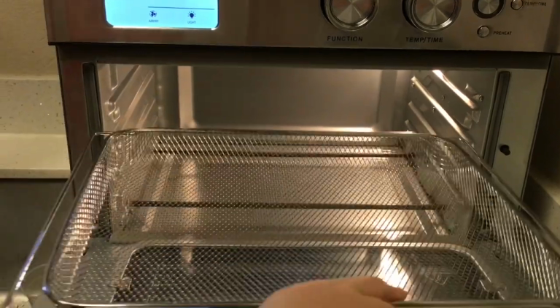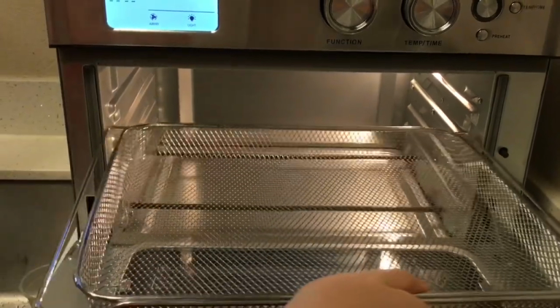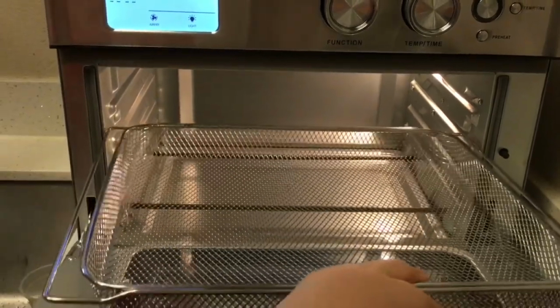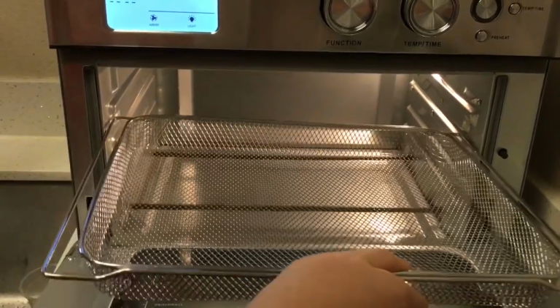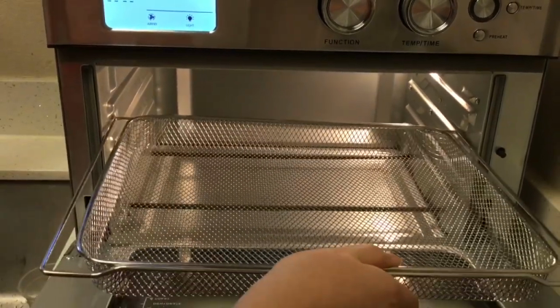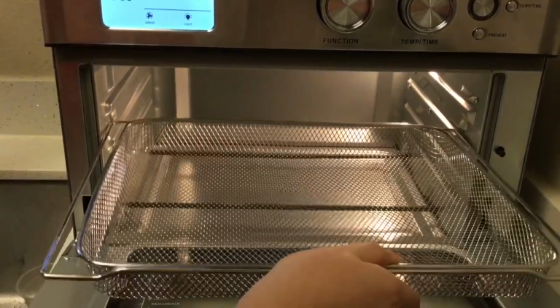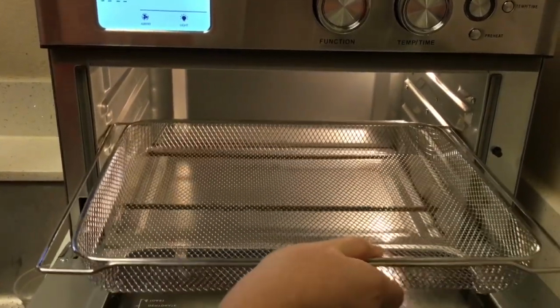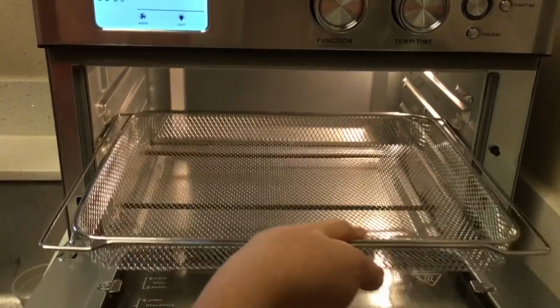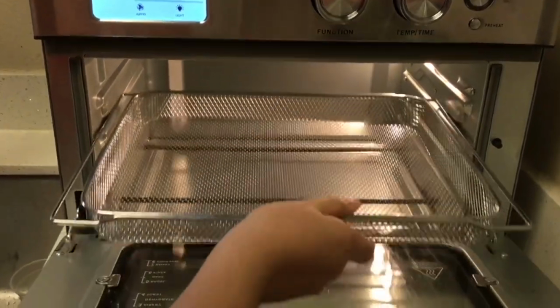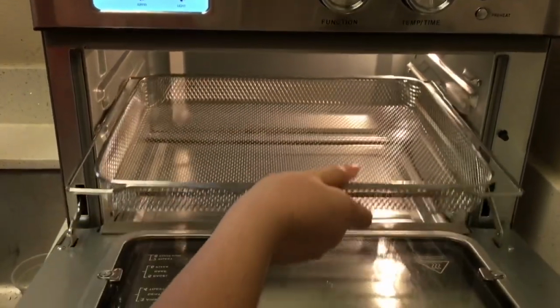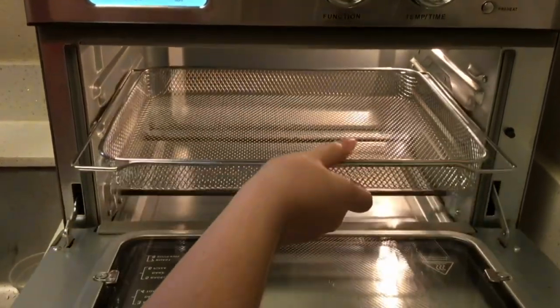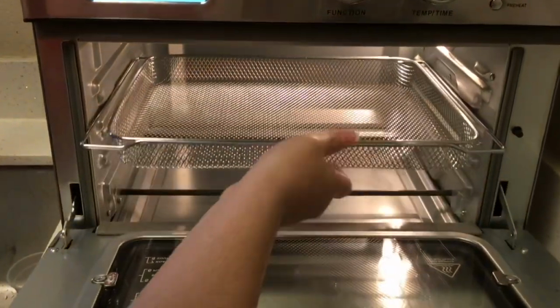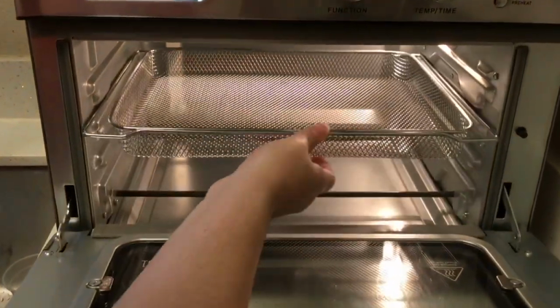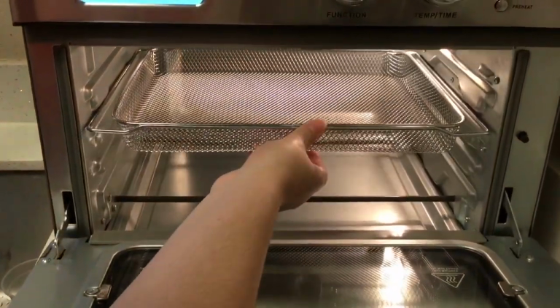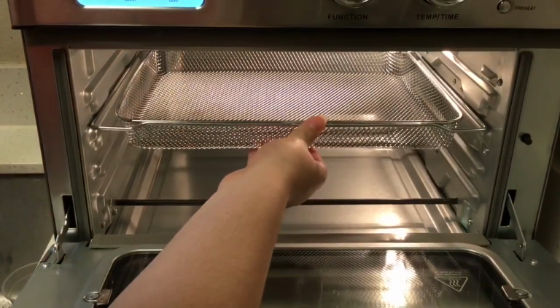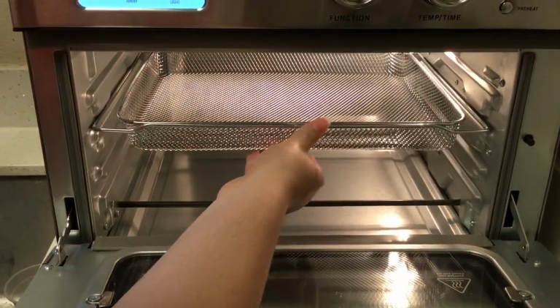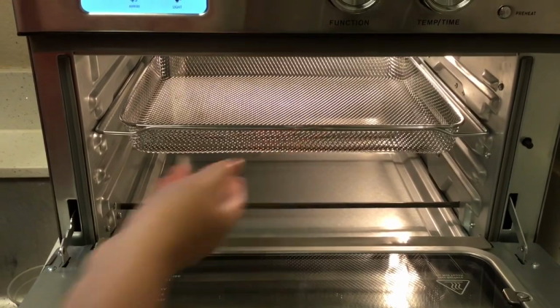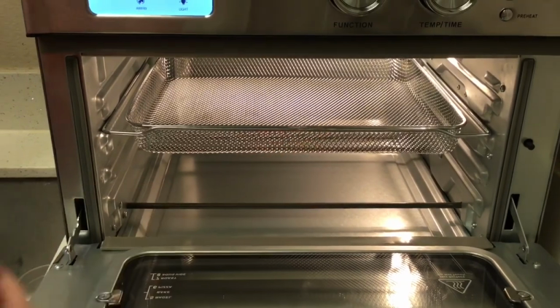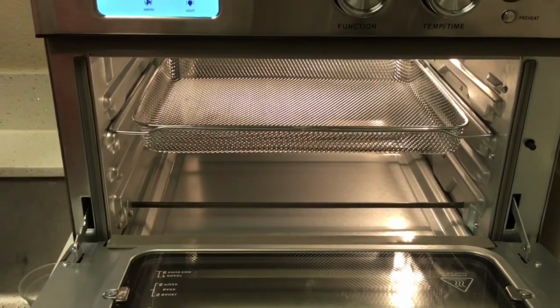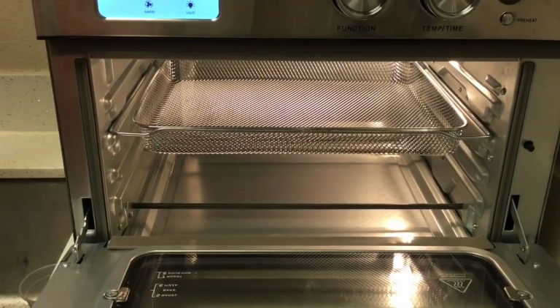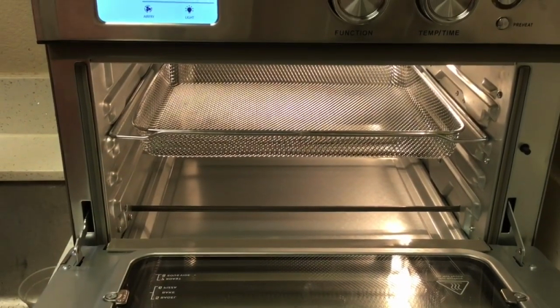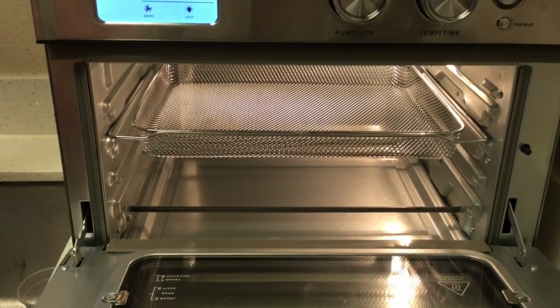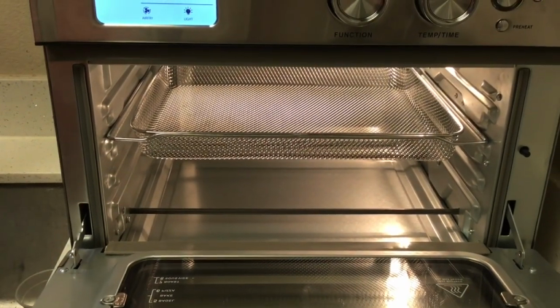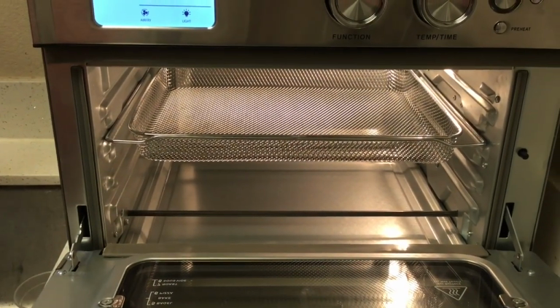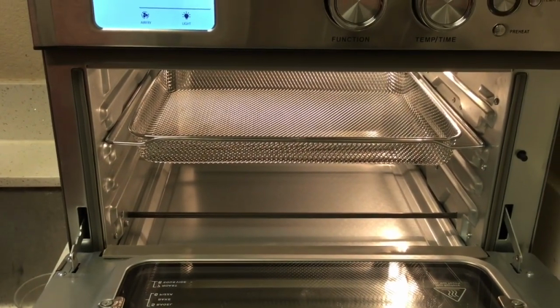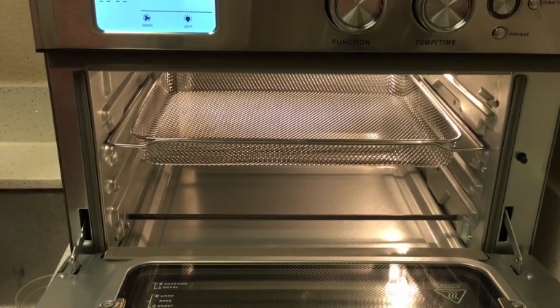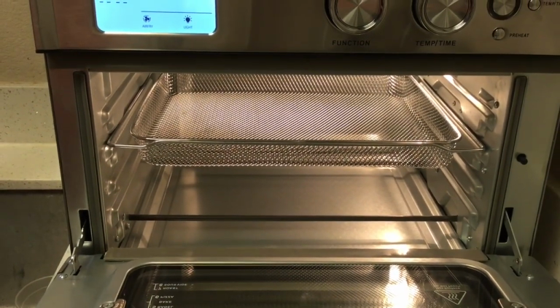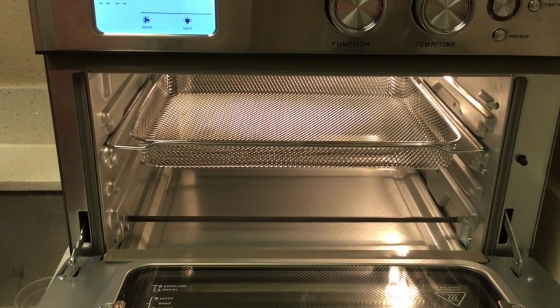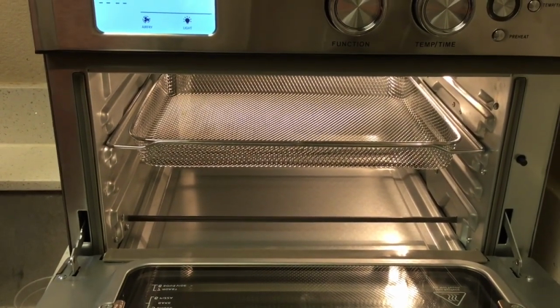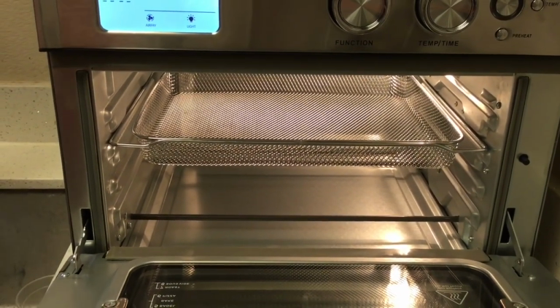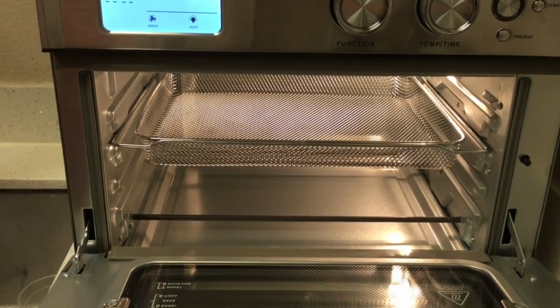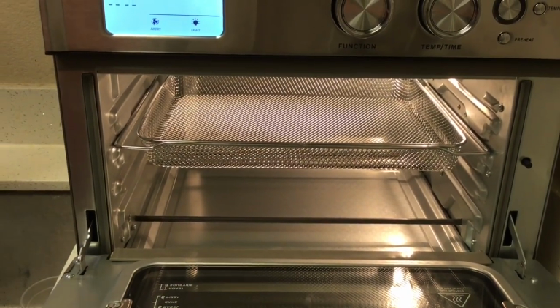Next we have the air fry basket, which is used for the air frying function. It is great for fries, chicken wings, onion rings, and can also be used as a dehydrator basket.